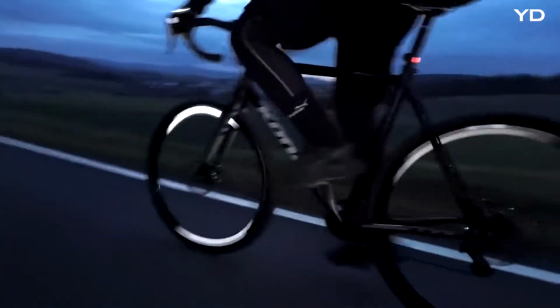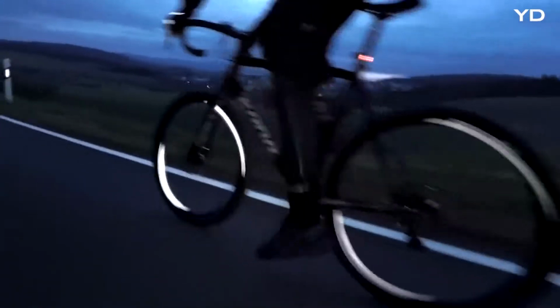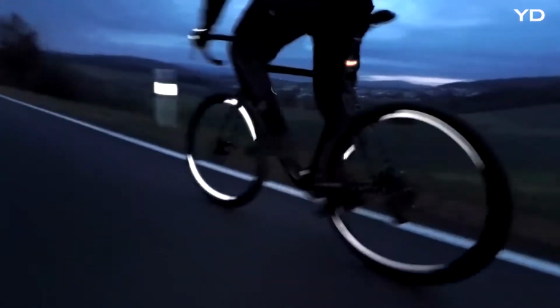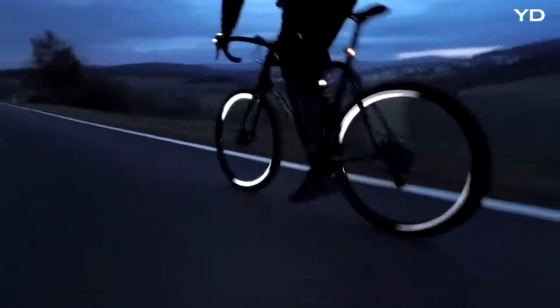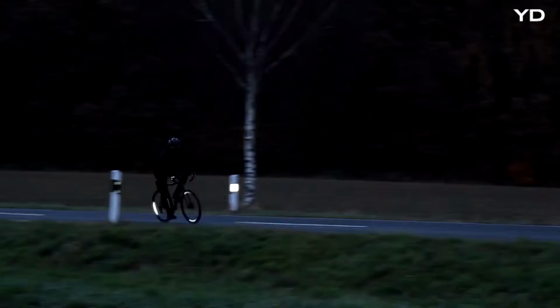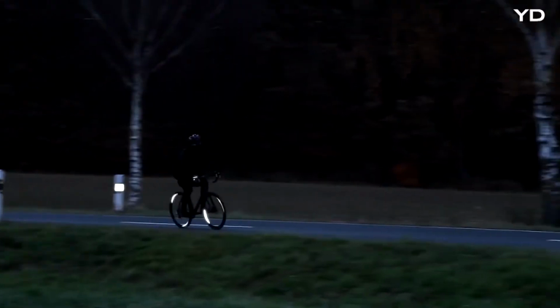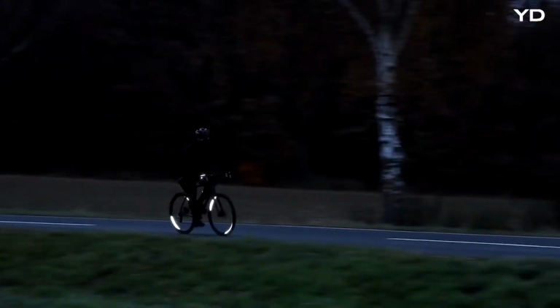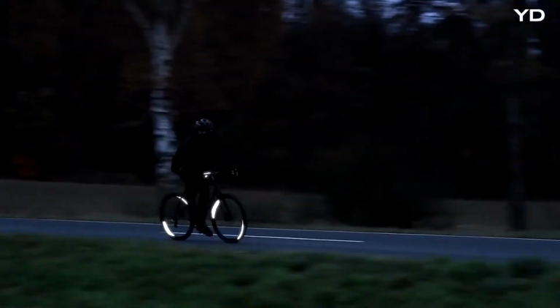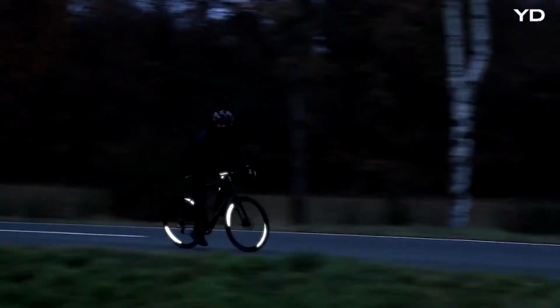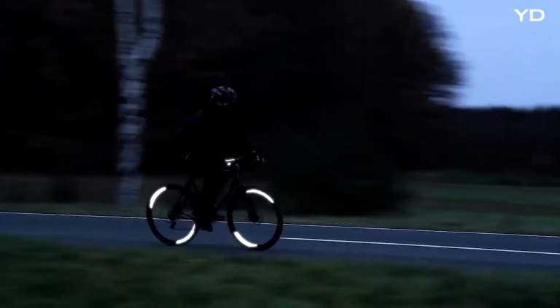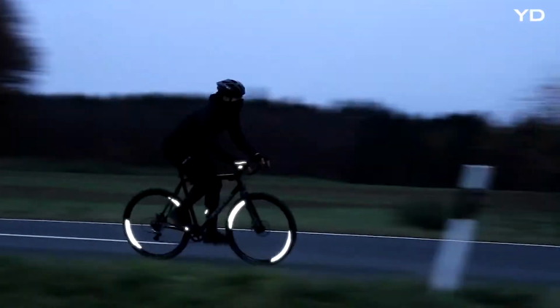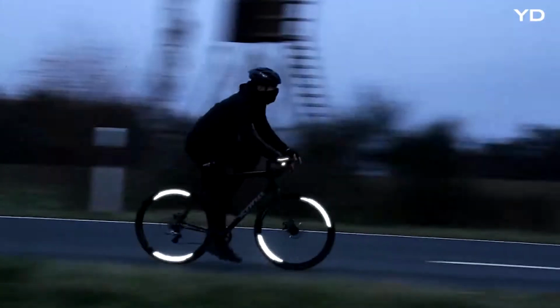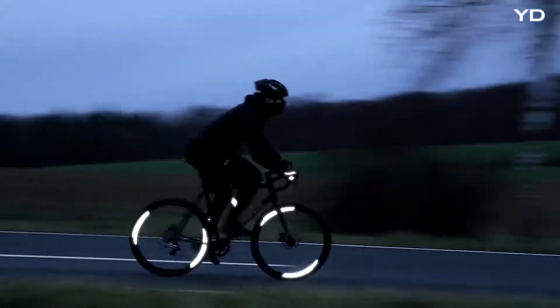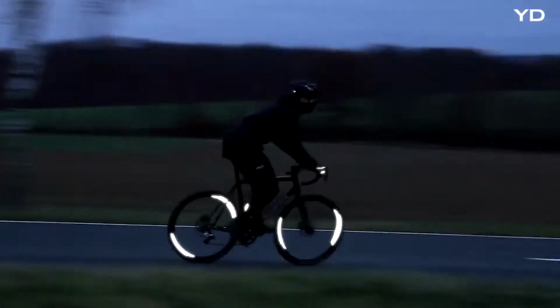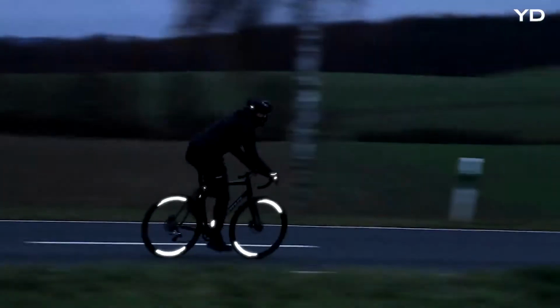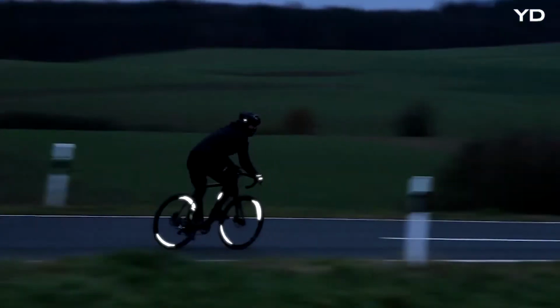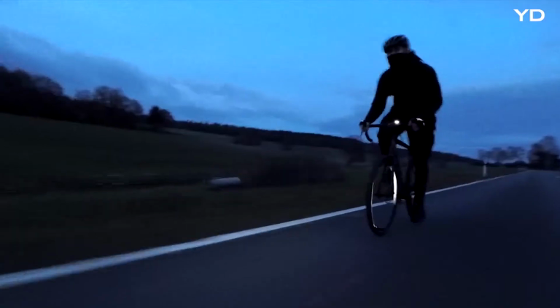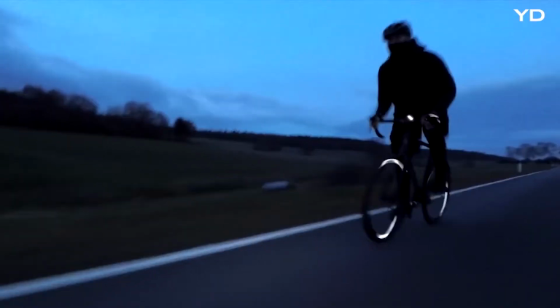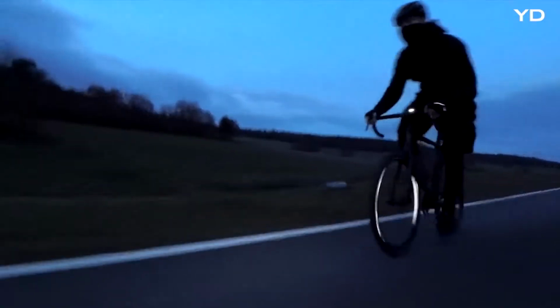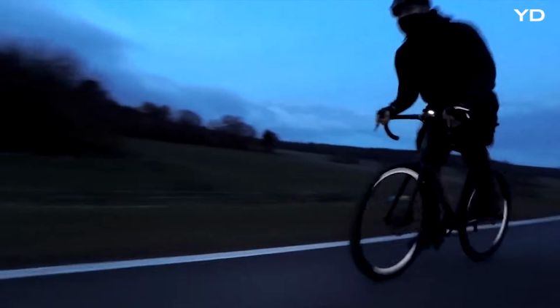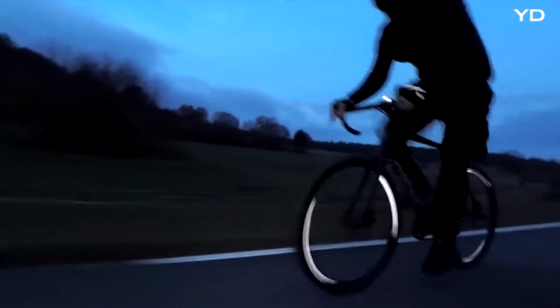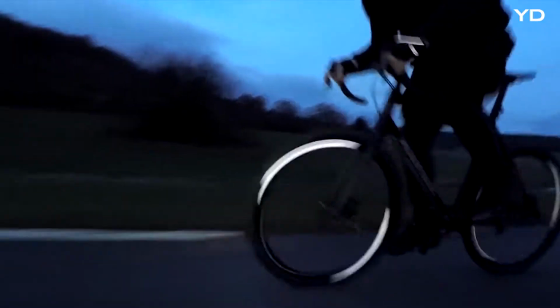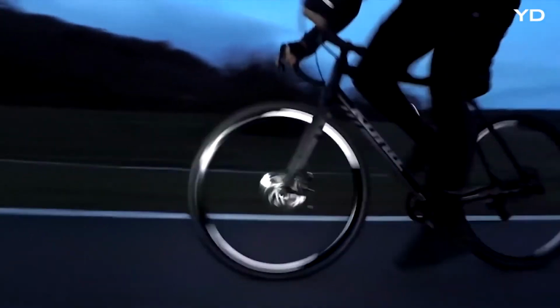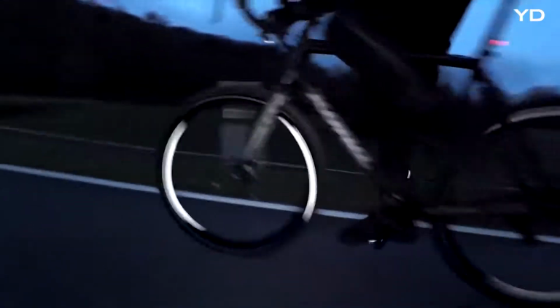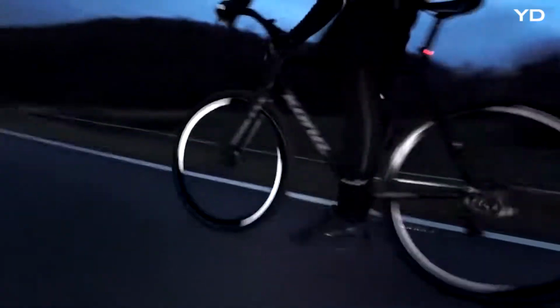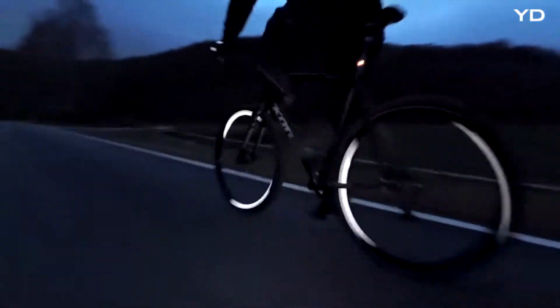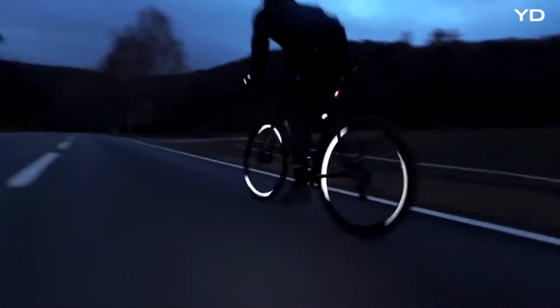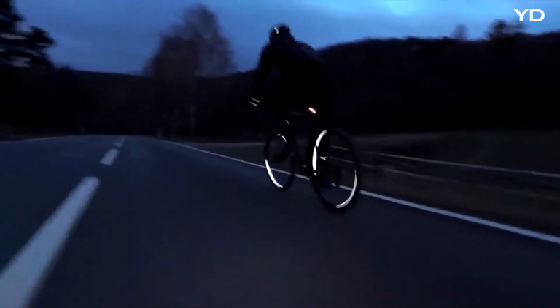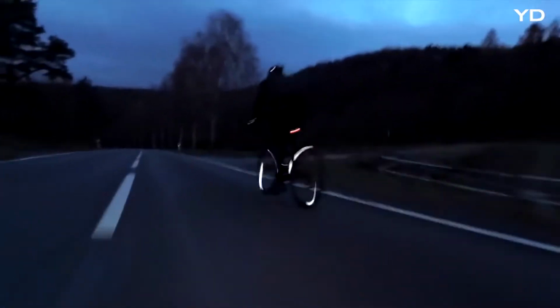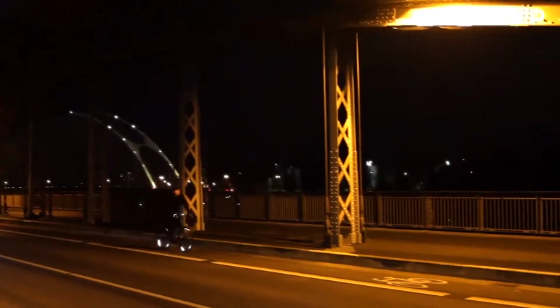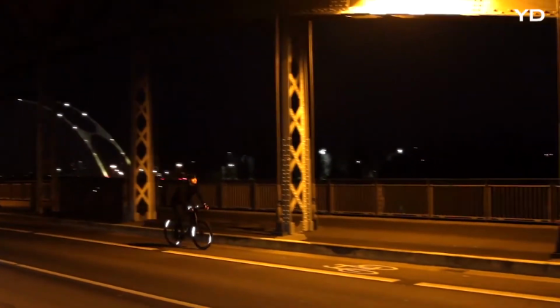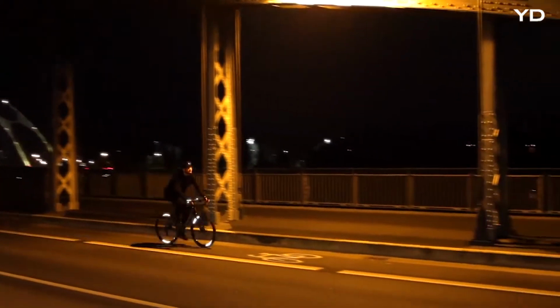FLECTOR helps you master every dangerous situation in the dark, reflecting the light back to its source, making you visible with a stunning glow. All around, no compromise.